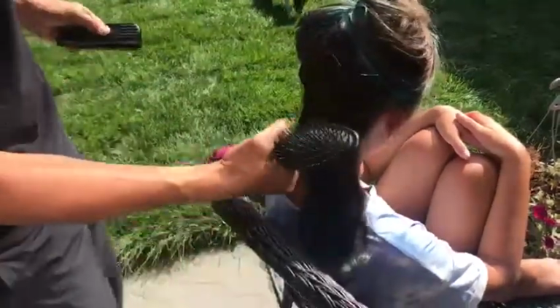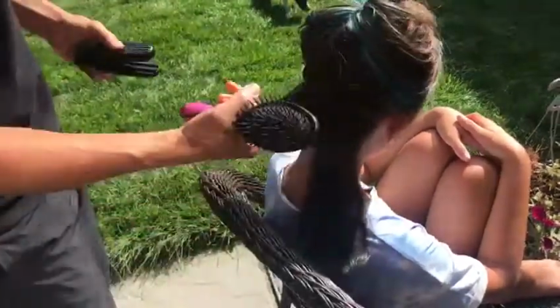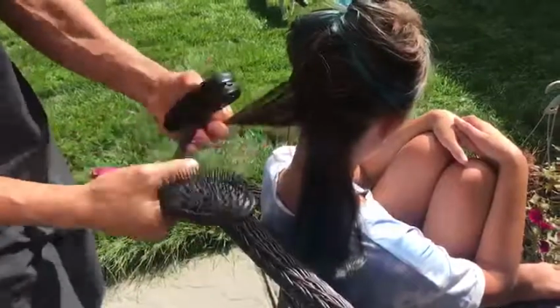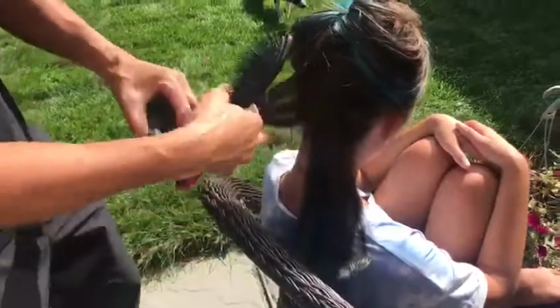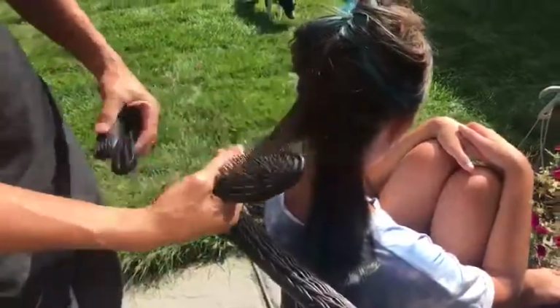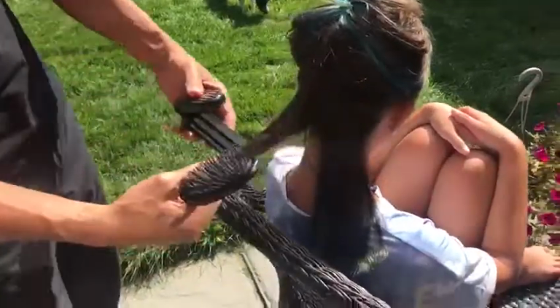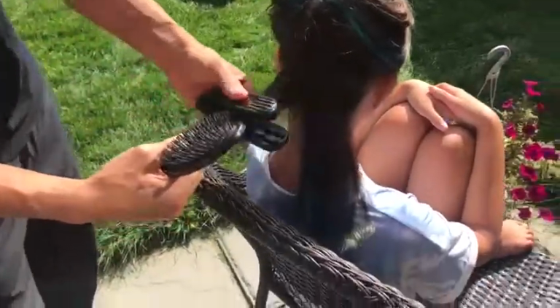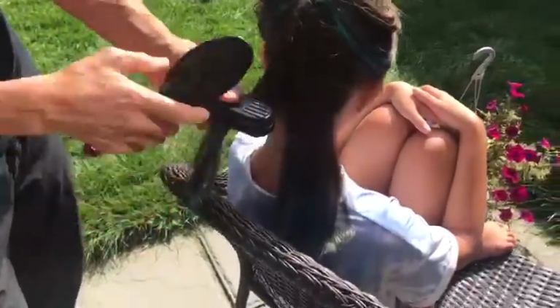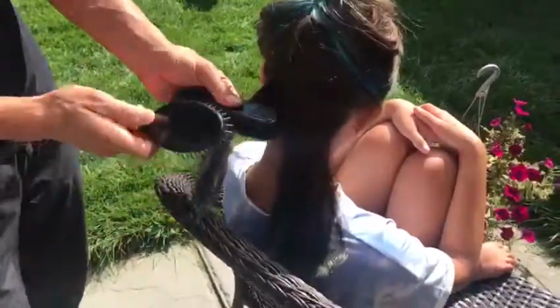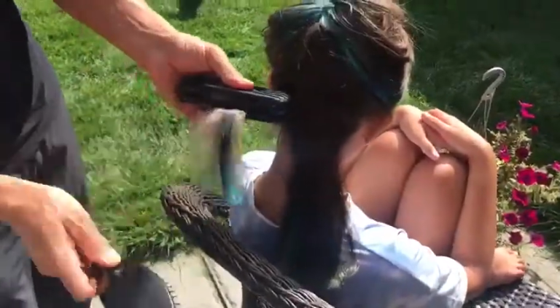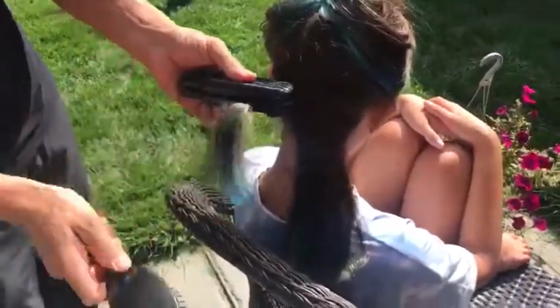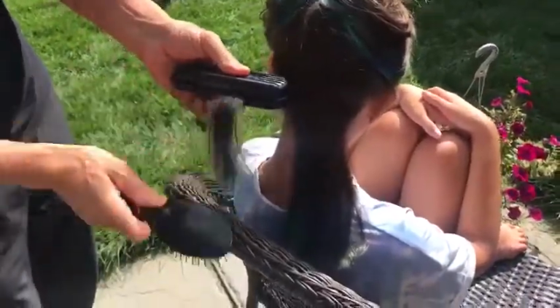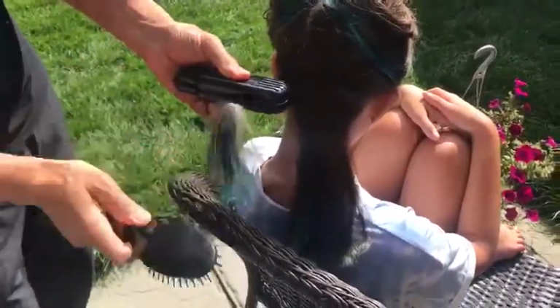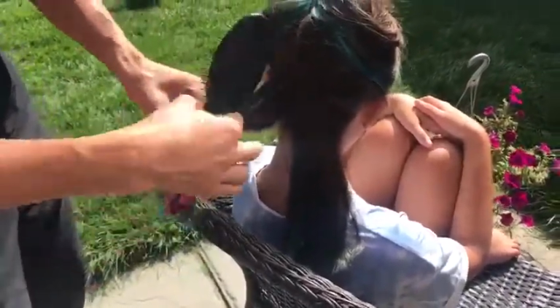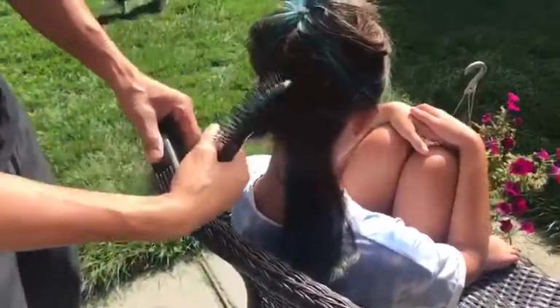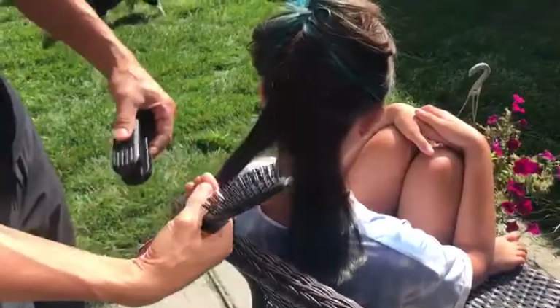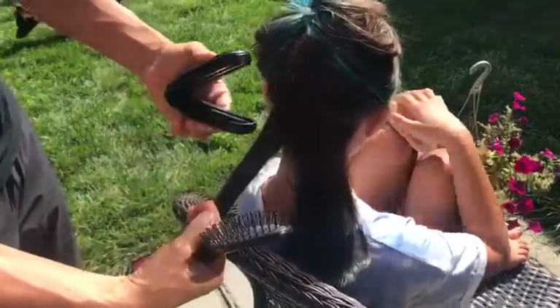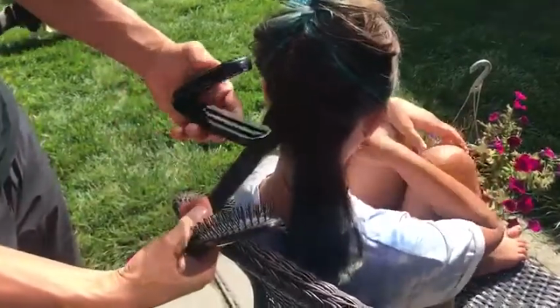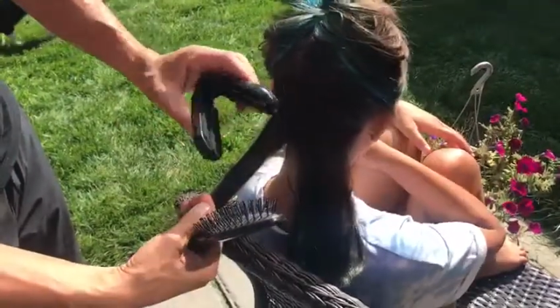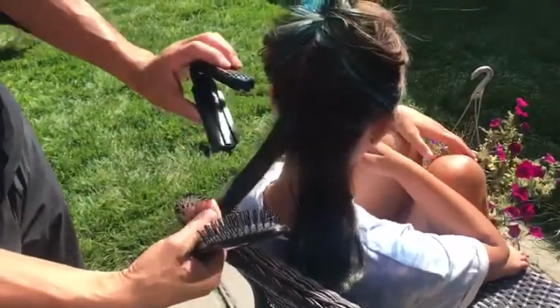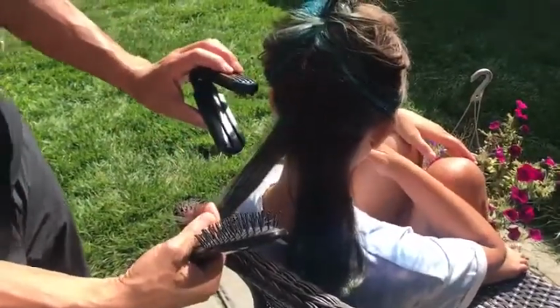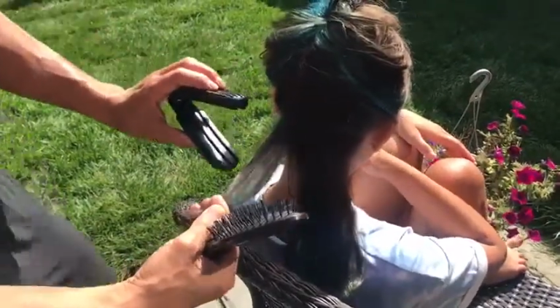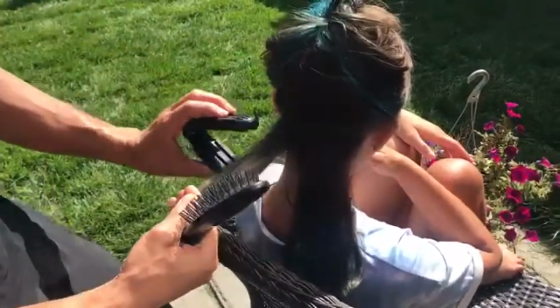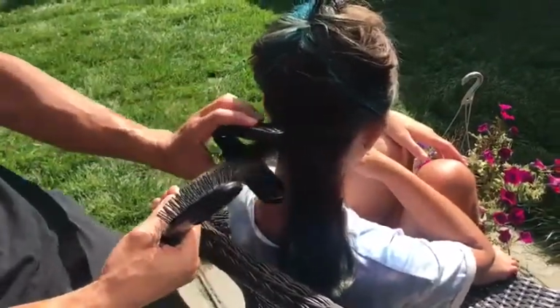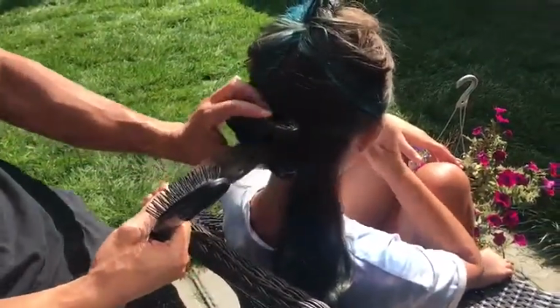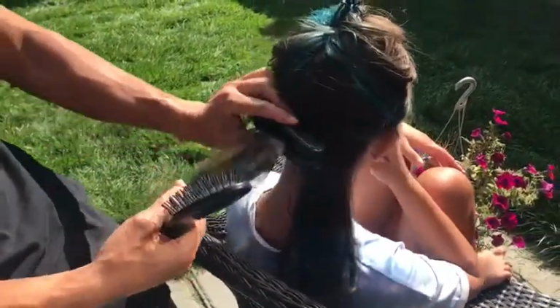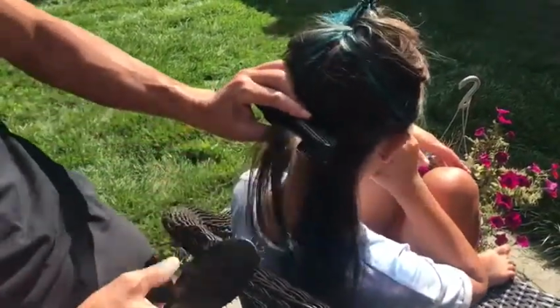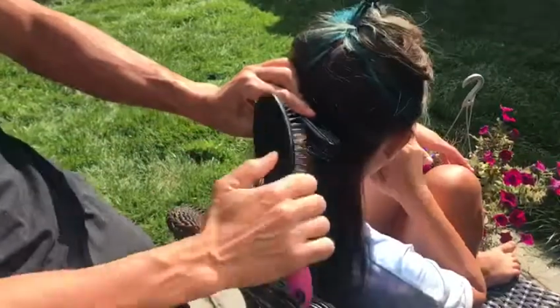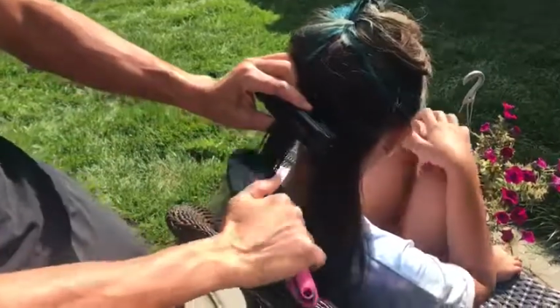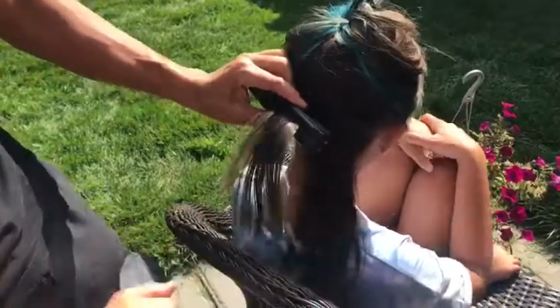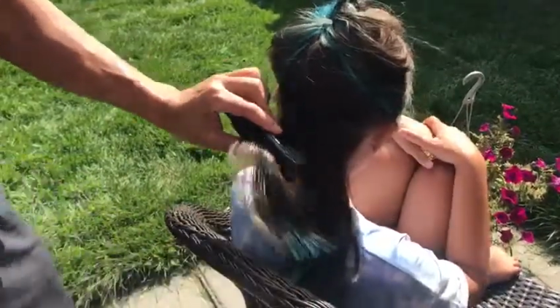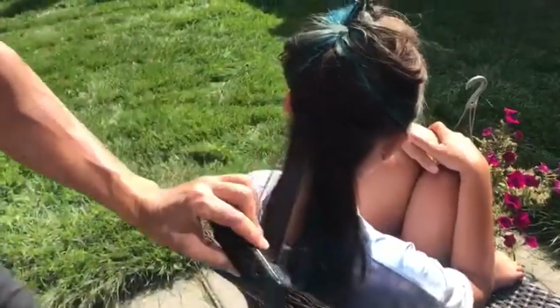These tangles aren't bad at the bottom but it's just to show you how to use it if you do have tangles that are really bad in this section. So just flip my wrist, push it against the scalp, squeeze and brush. That's it.